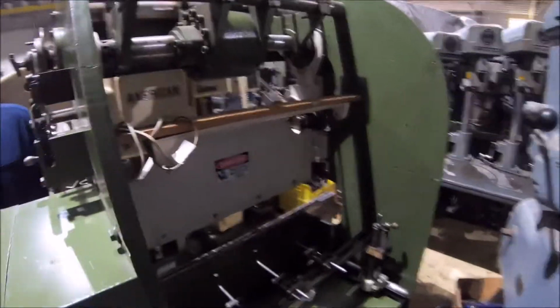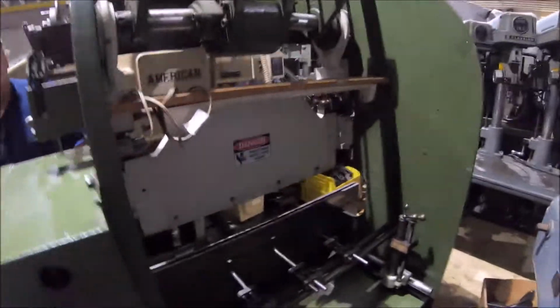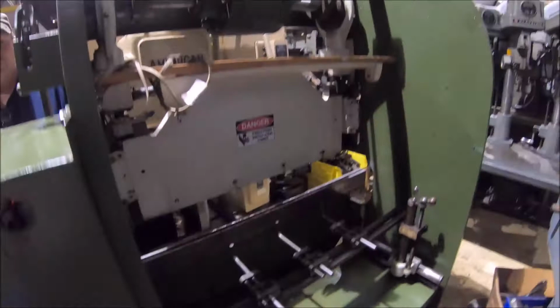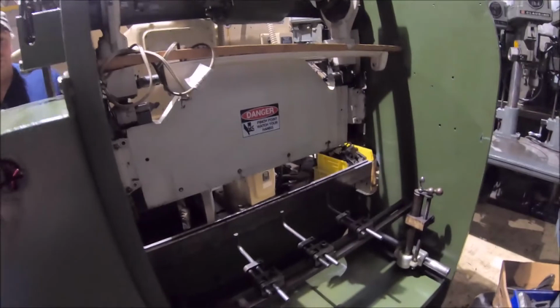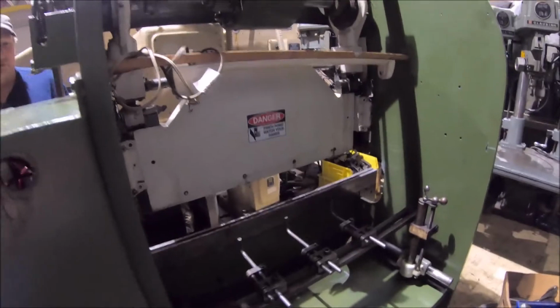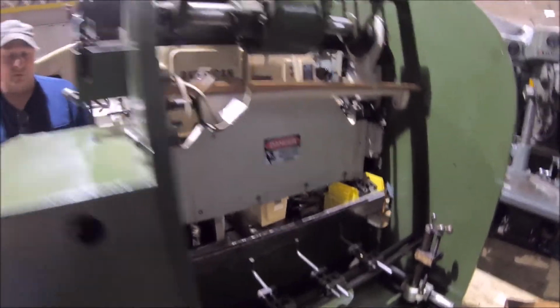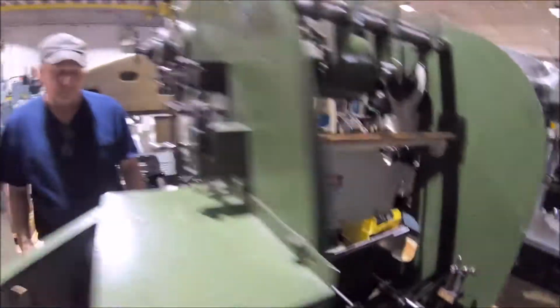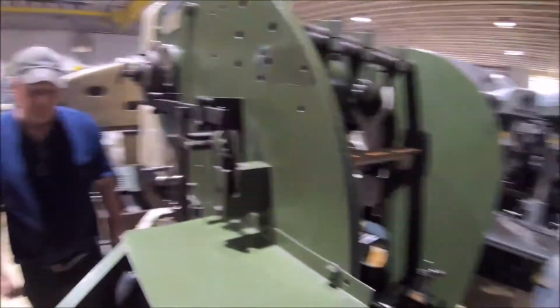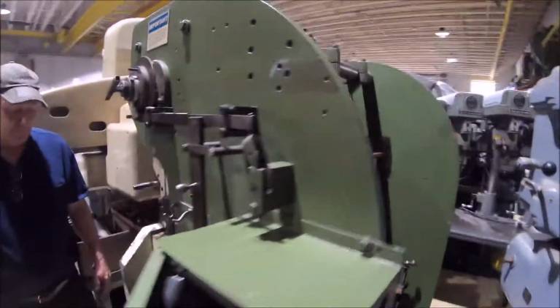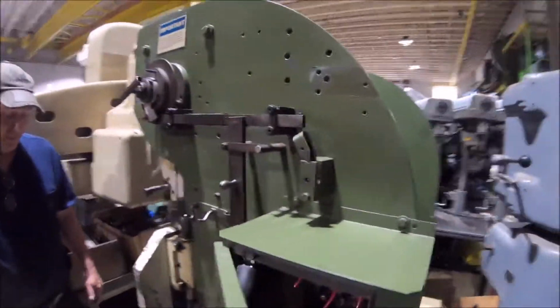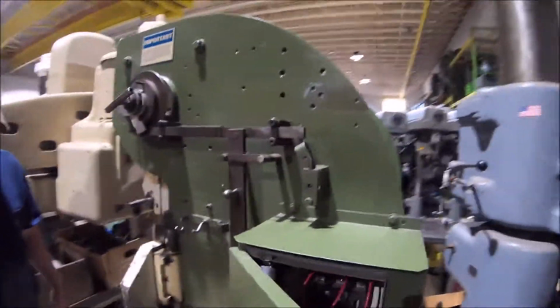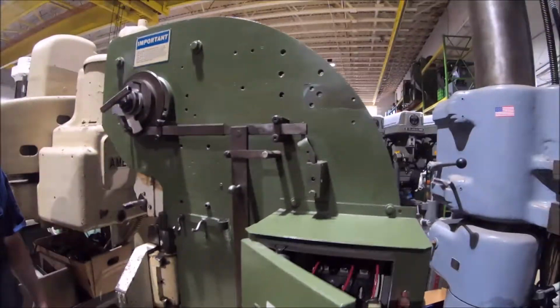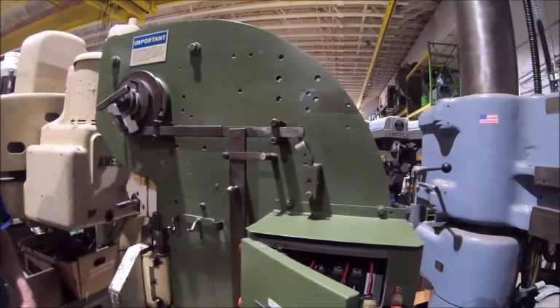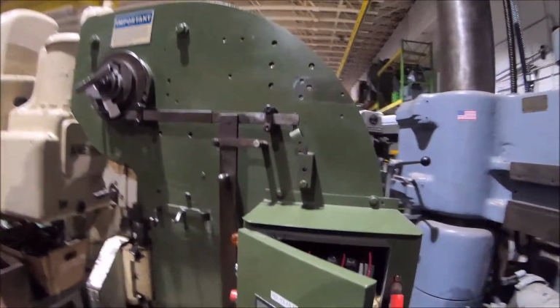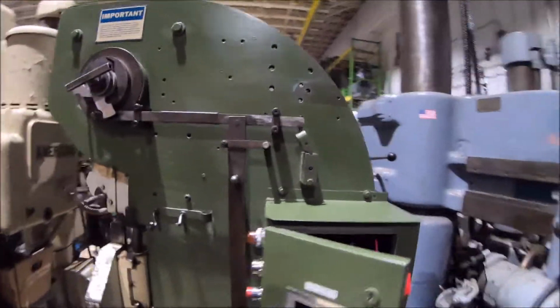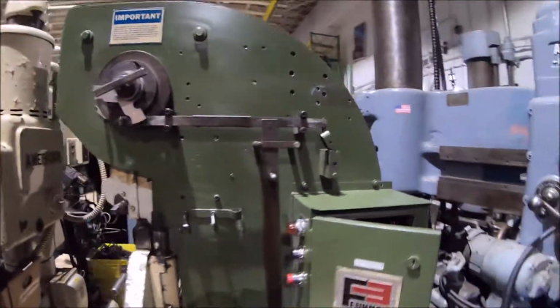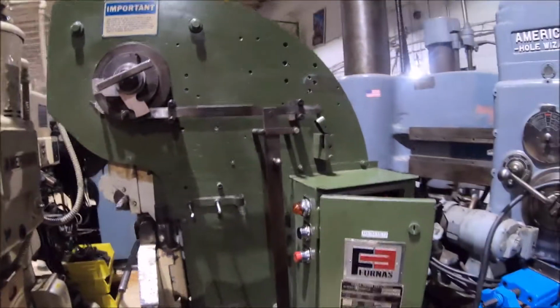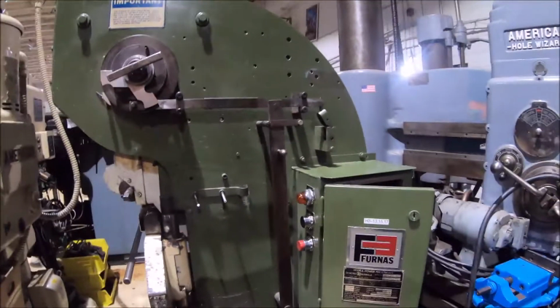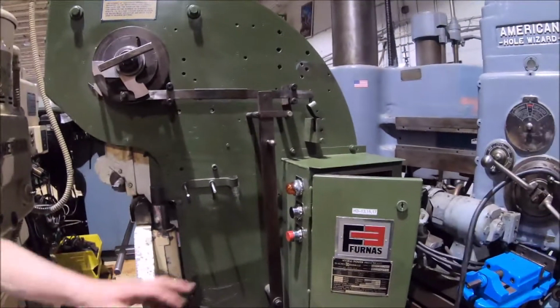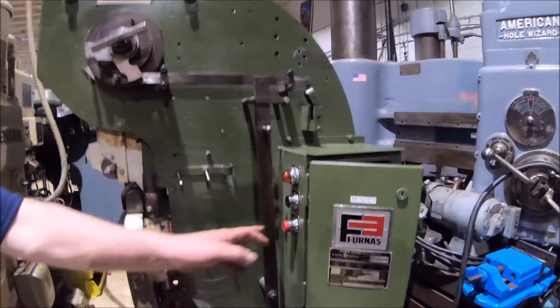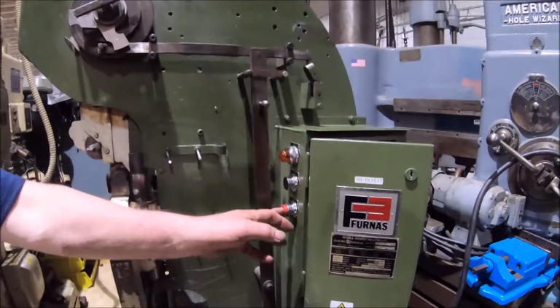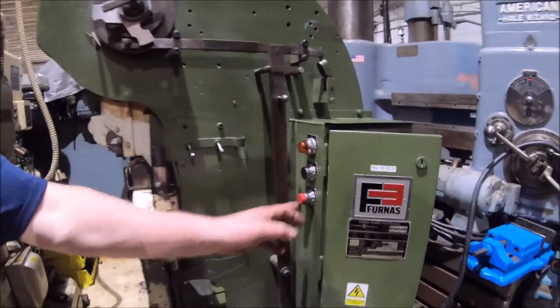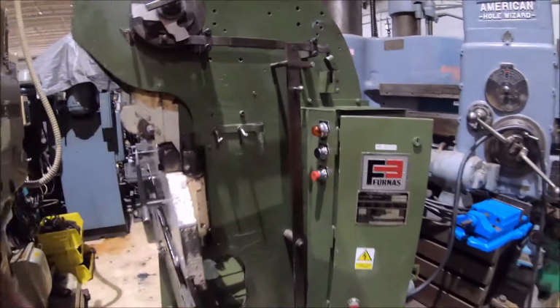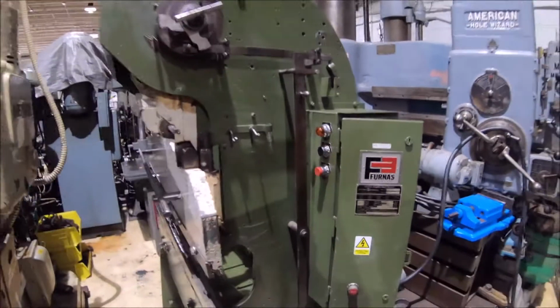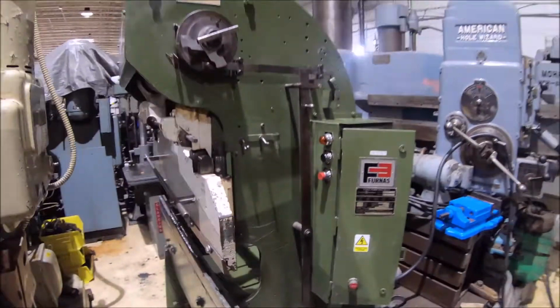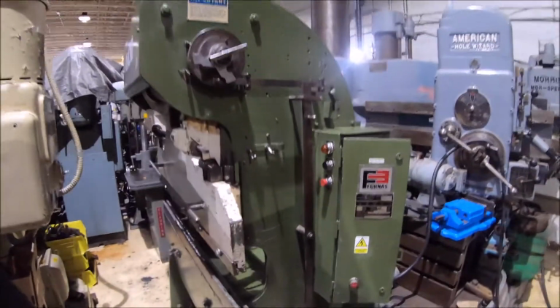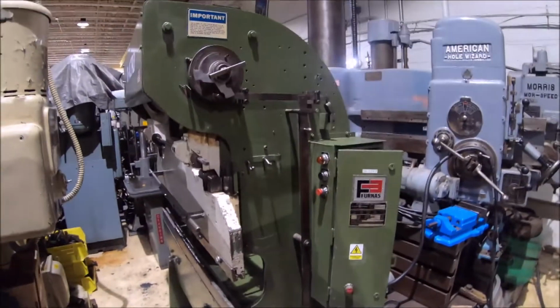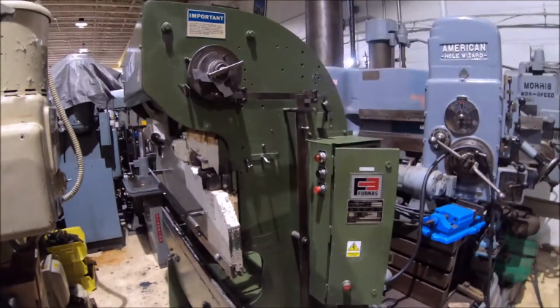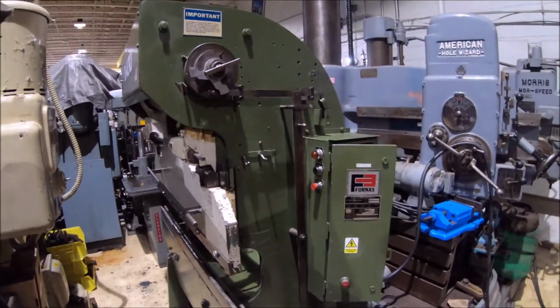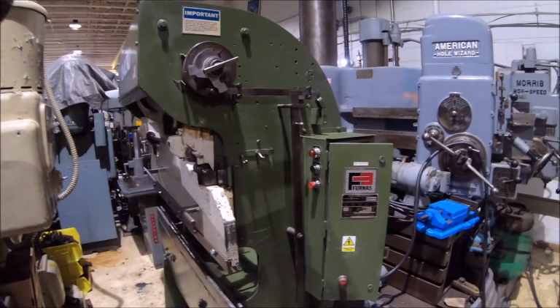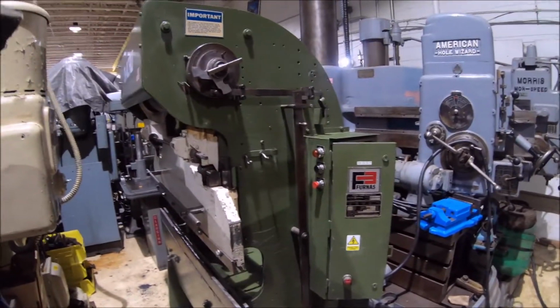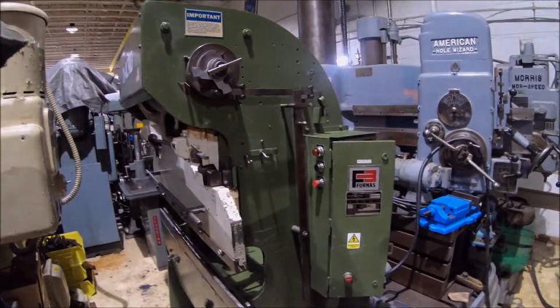The machine is still supported through the Pacific — a good running machine. If you have any questions, give us a call.